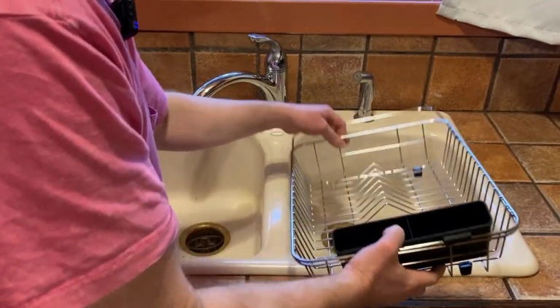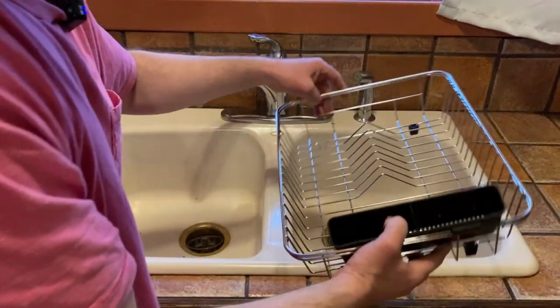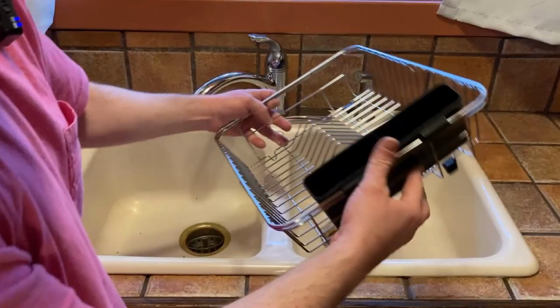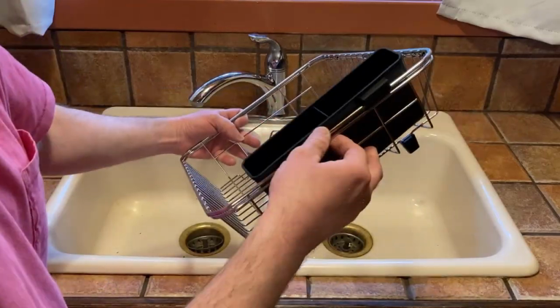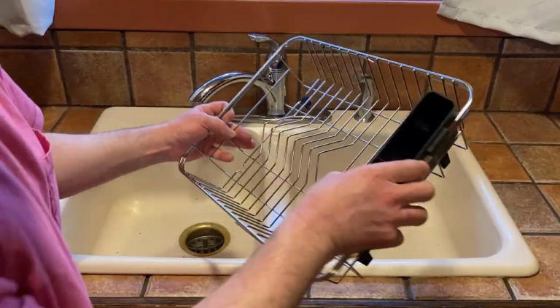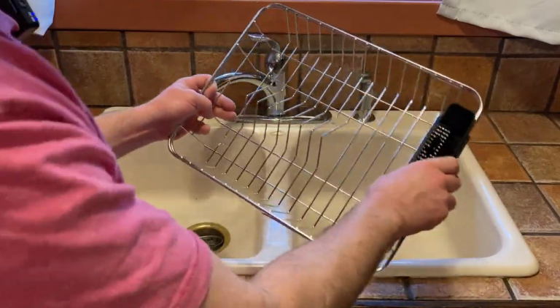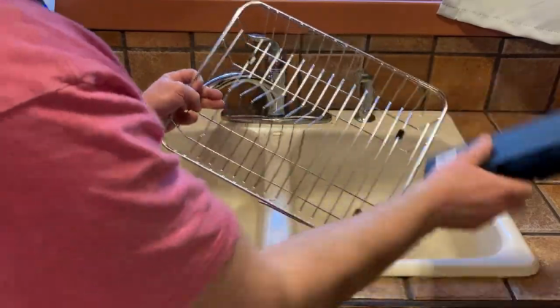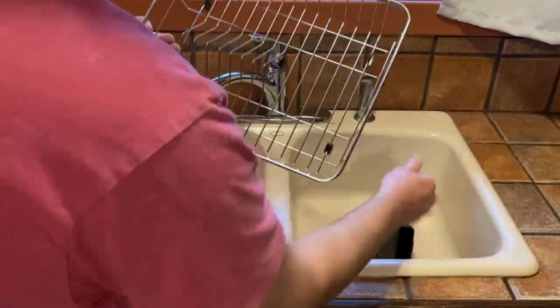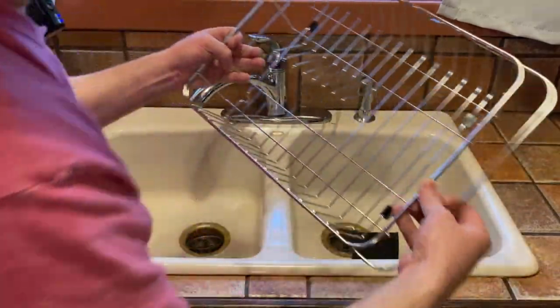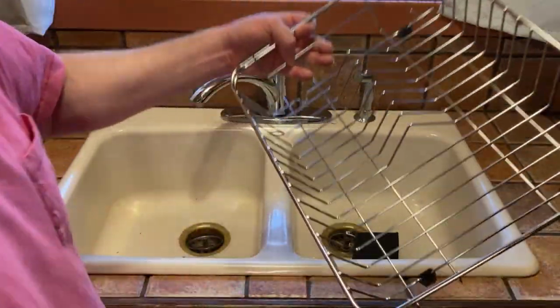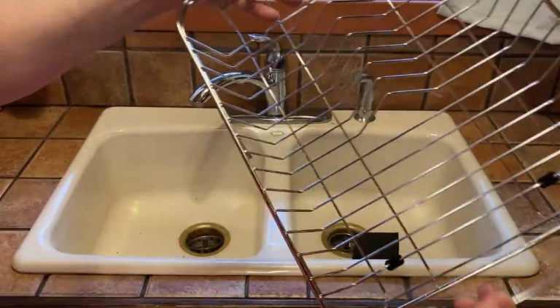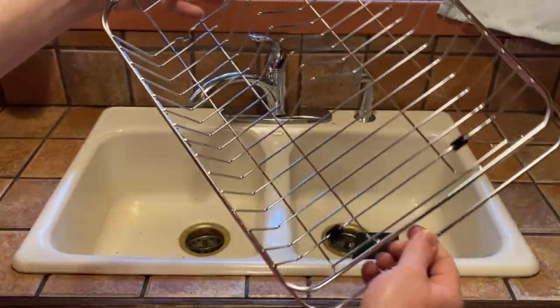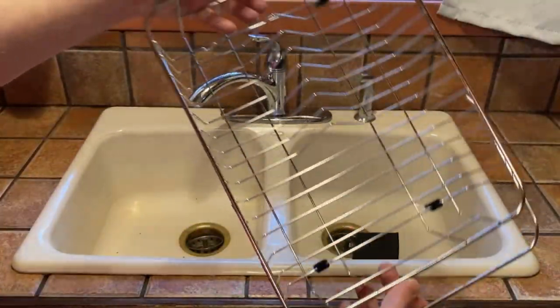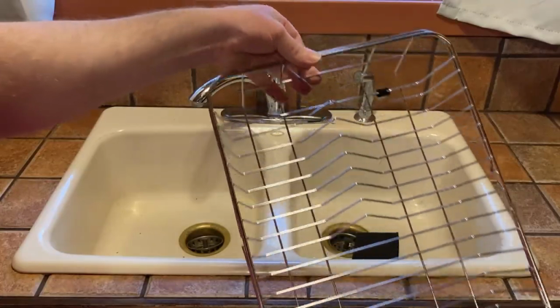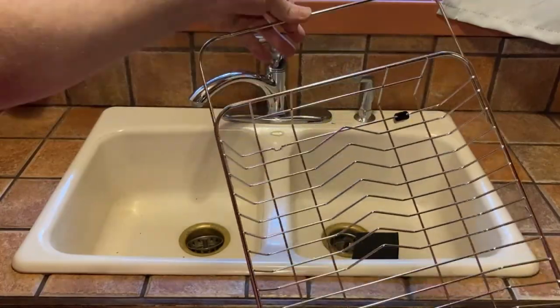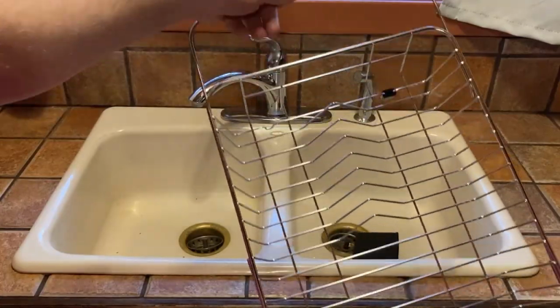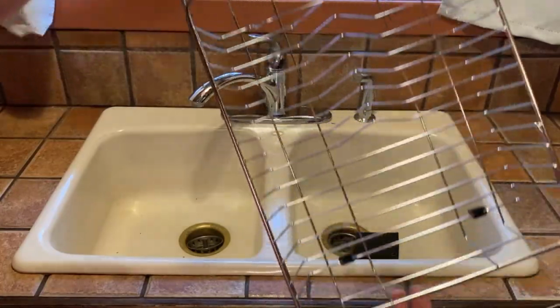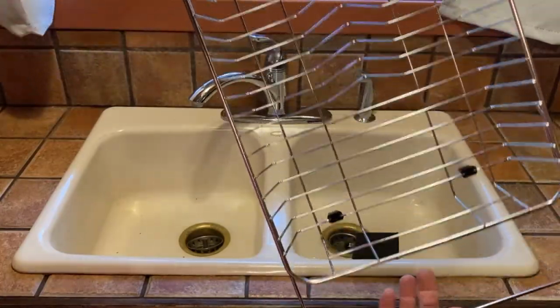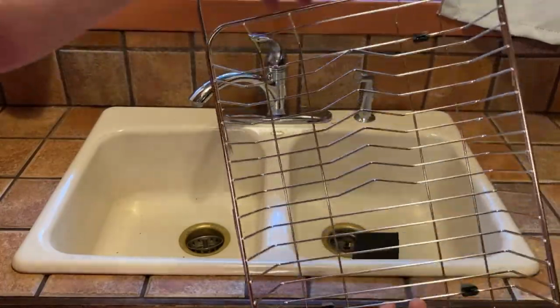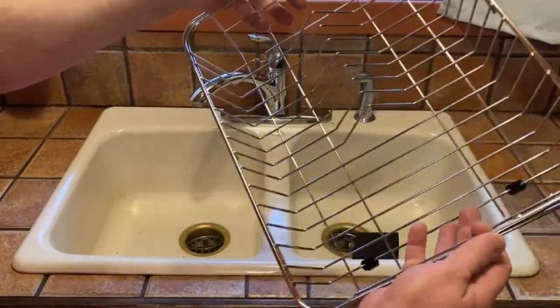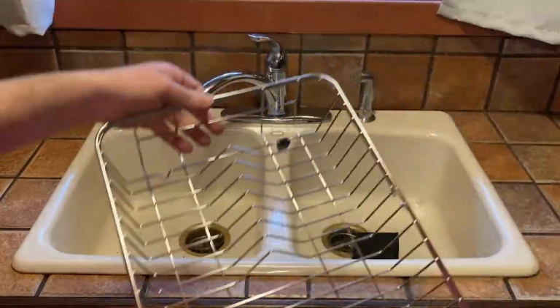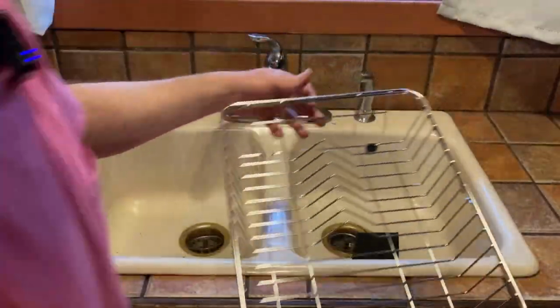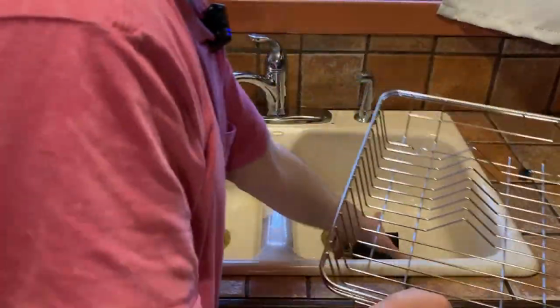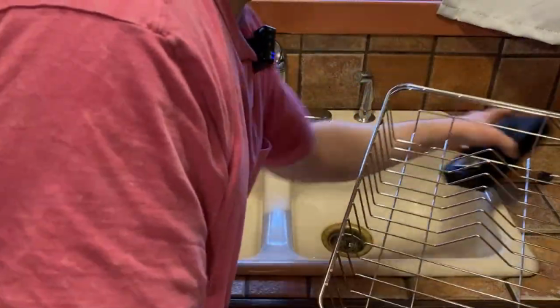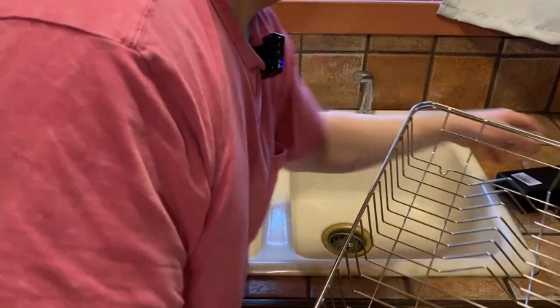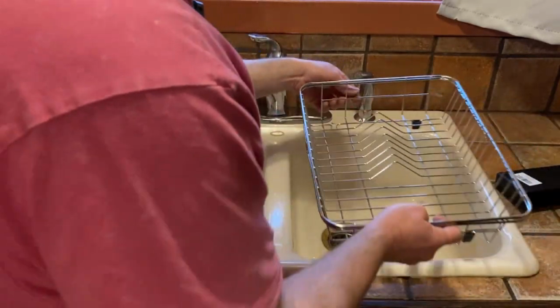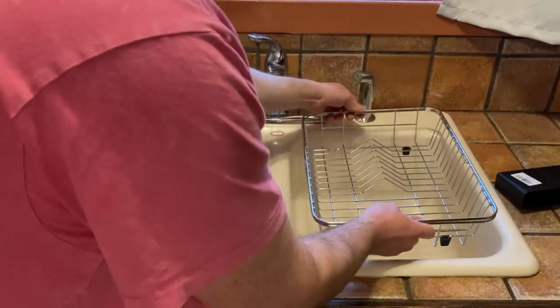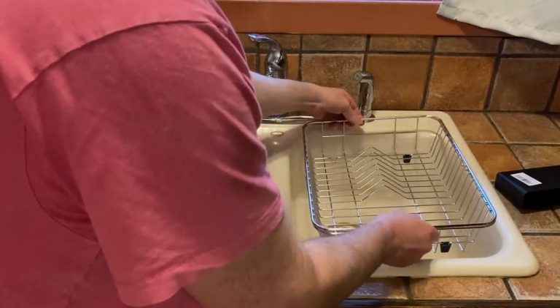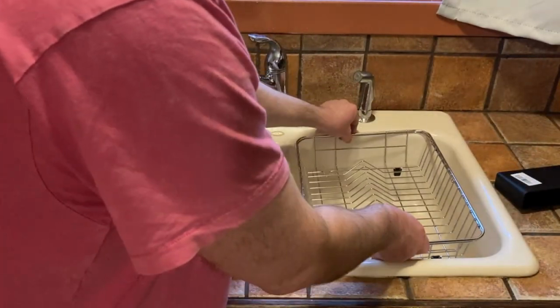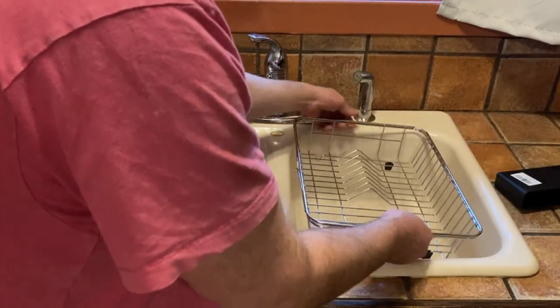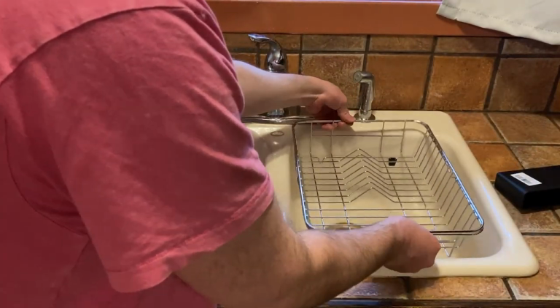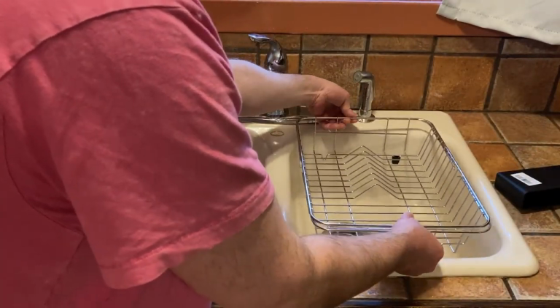This is expandable. Let me clip this off to show you — so this expands so you can adjust it for the size of your kitchen, which is something that is extremely important I think. Let's go ahead and see how it fits. It doesn't fit currently, so I have to expand it.